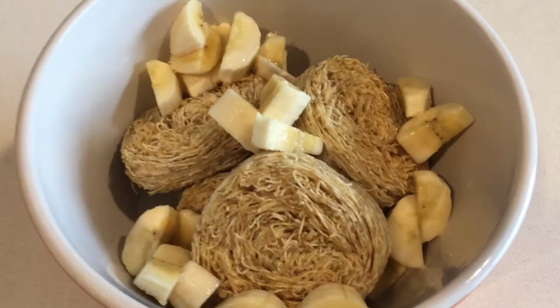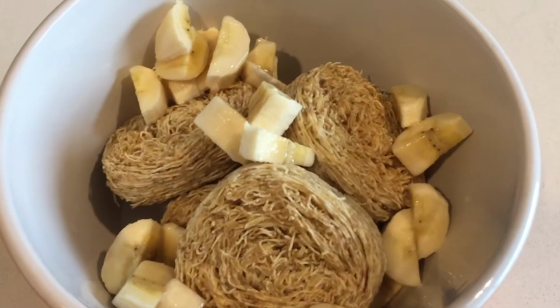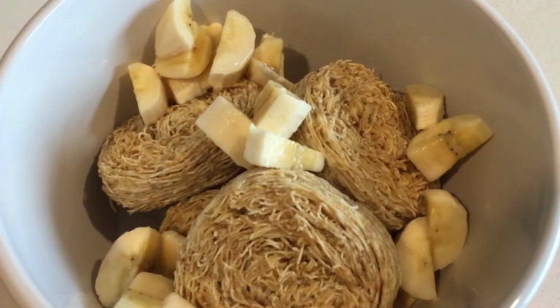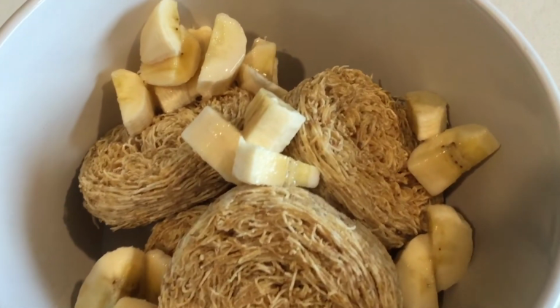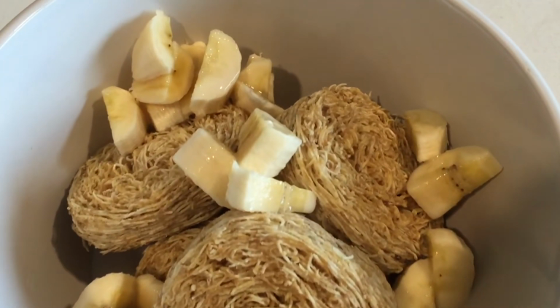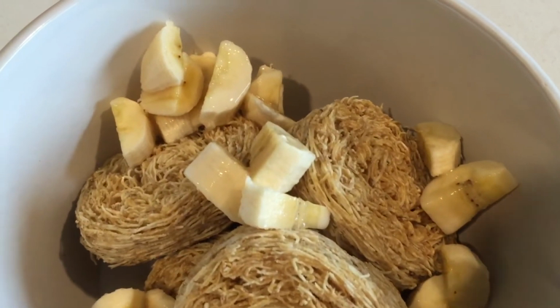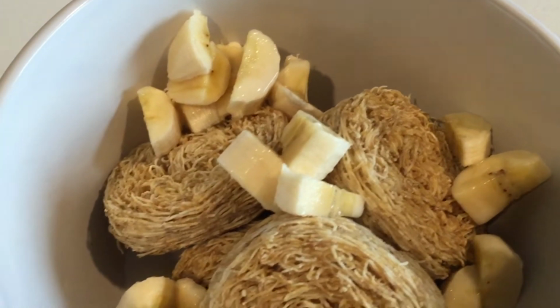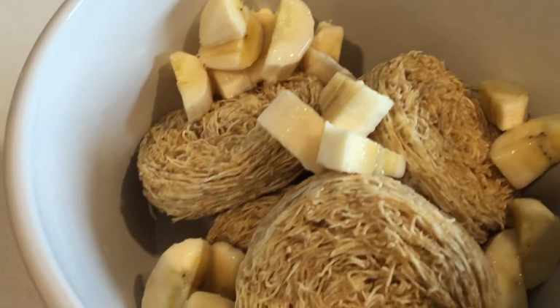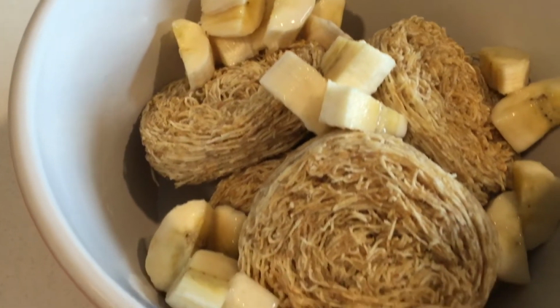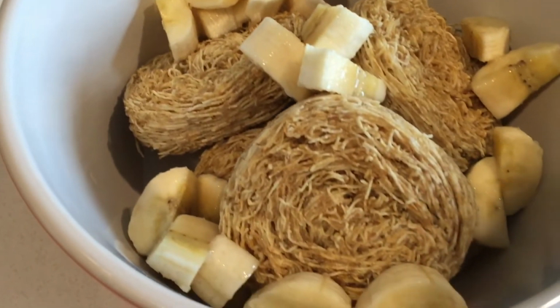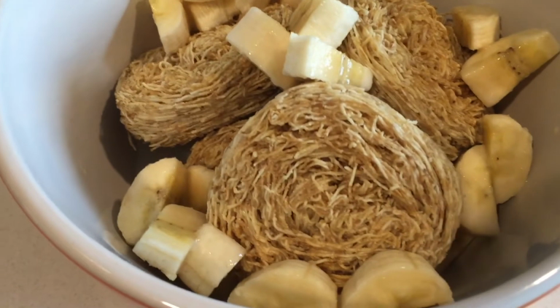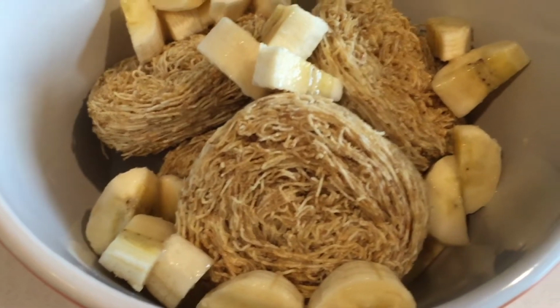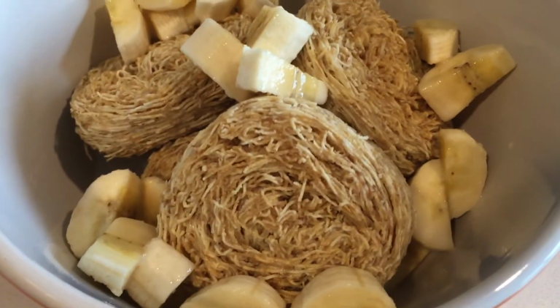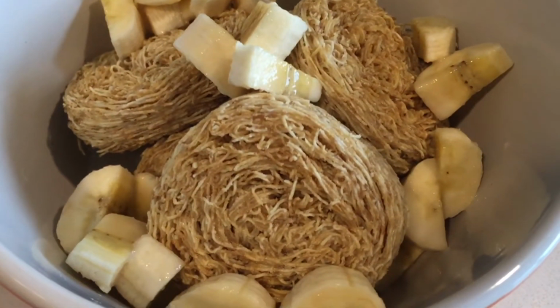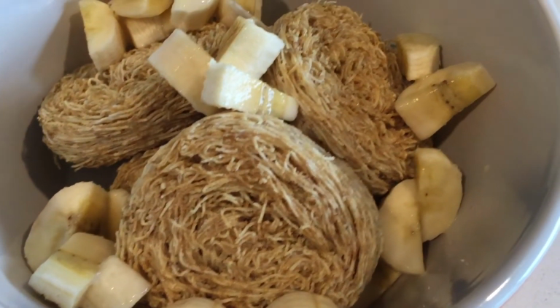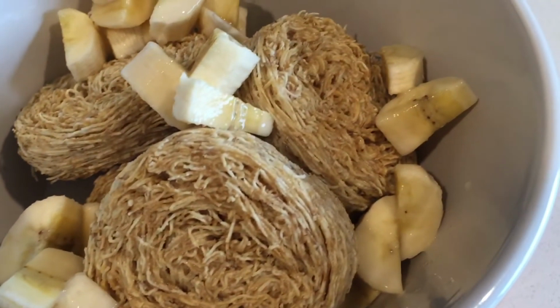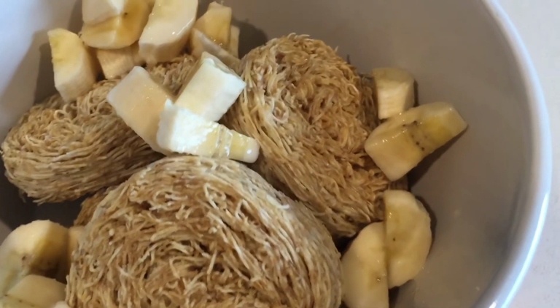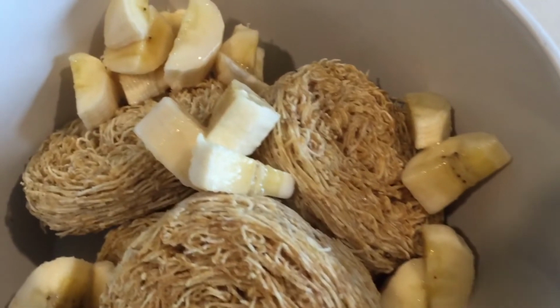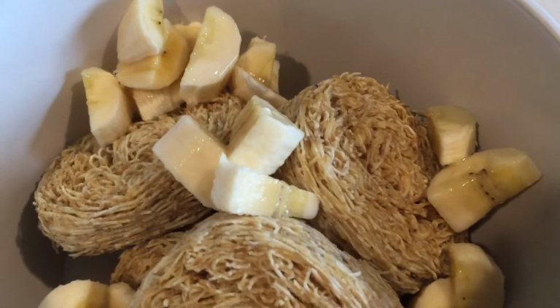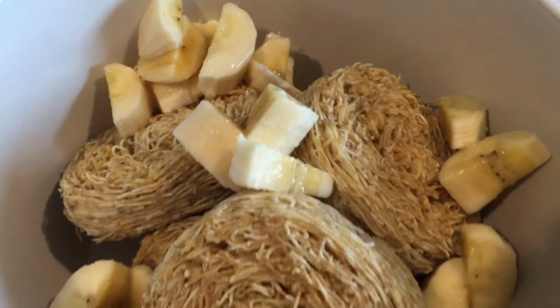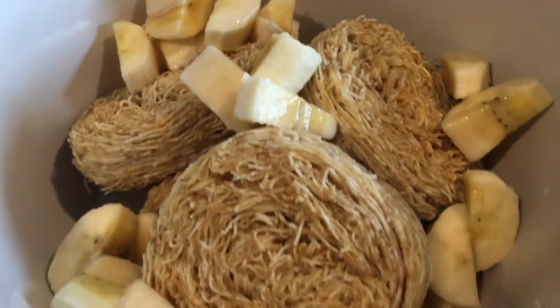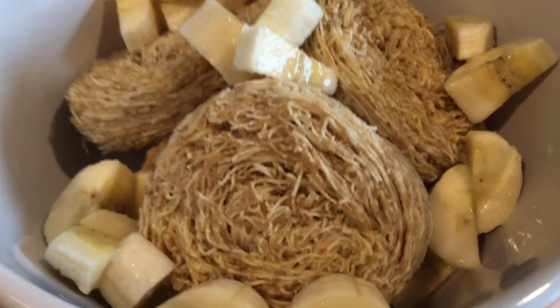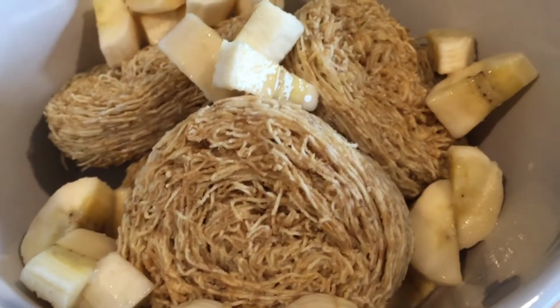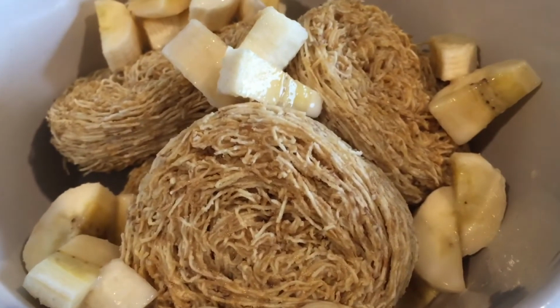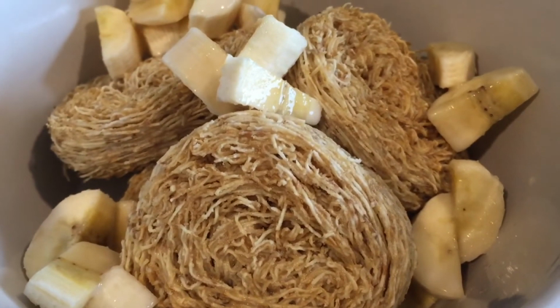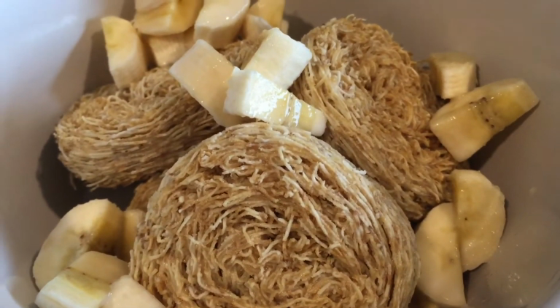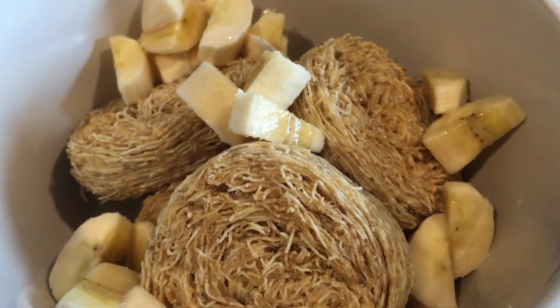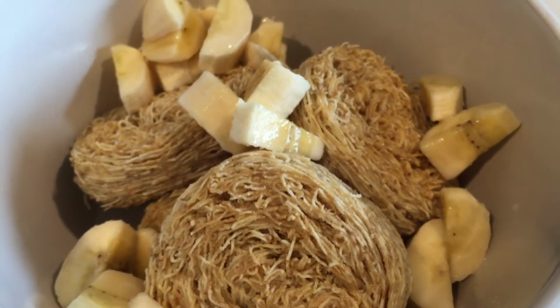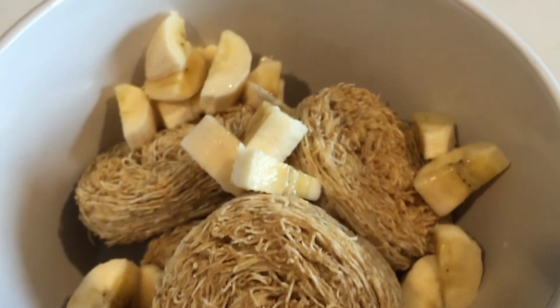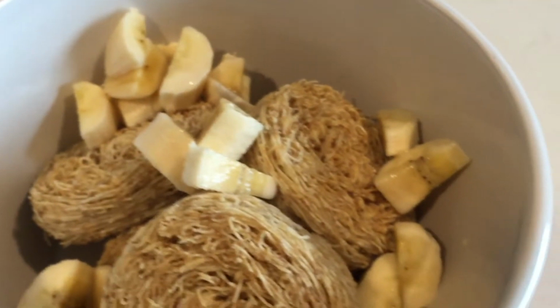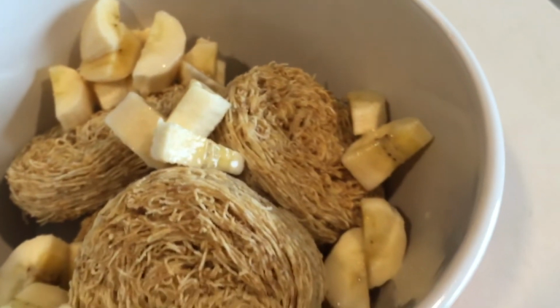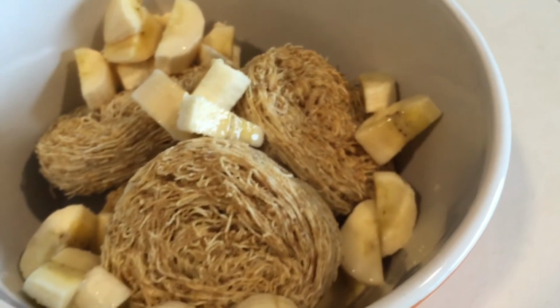It's about one o'clock and I'm definitely still hungry for breakfast. So I'm gonna have this bowl of shredded wheat with some almond milk and some bananas, and hopefully this fills me up a little bit more, but if not maybe I'll have something else afterwards.